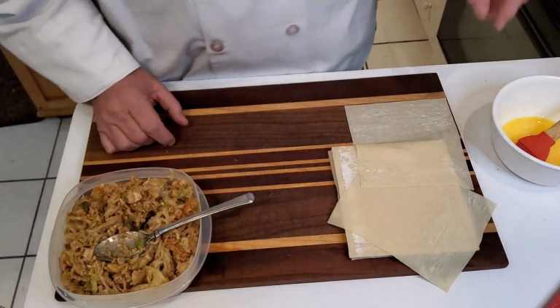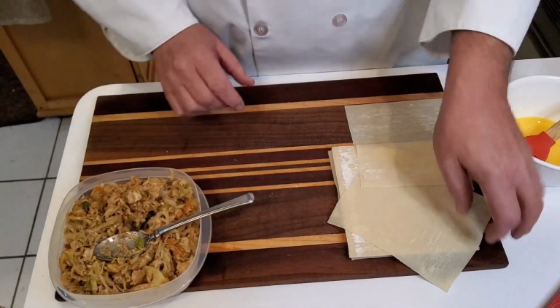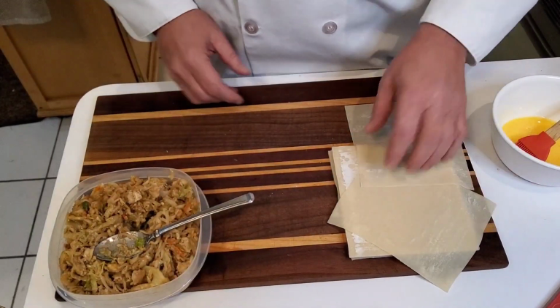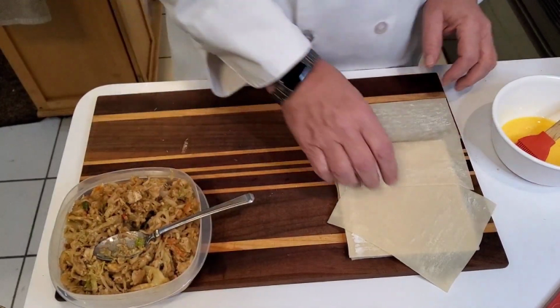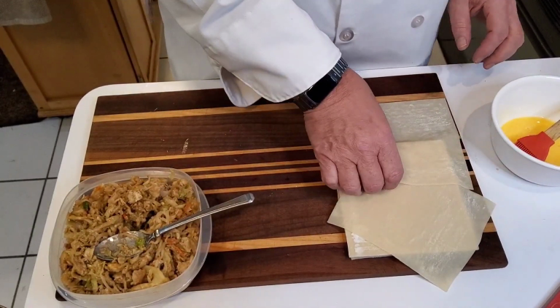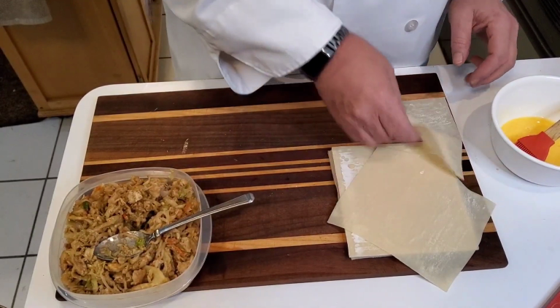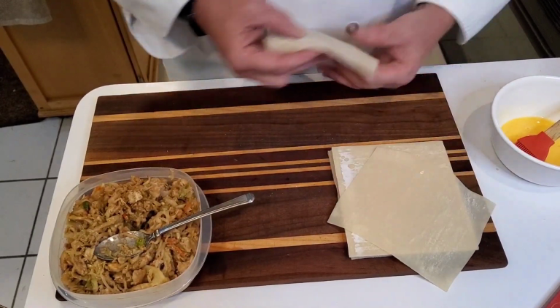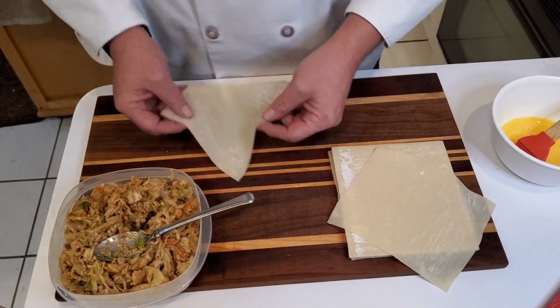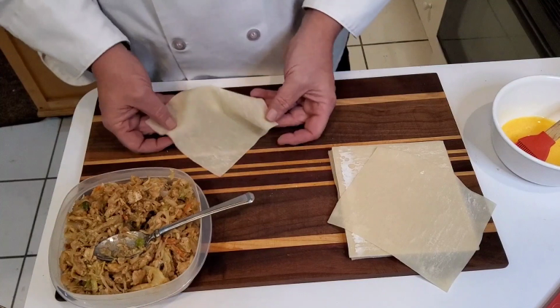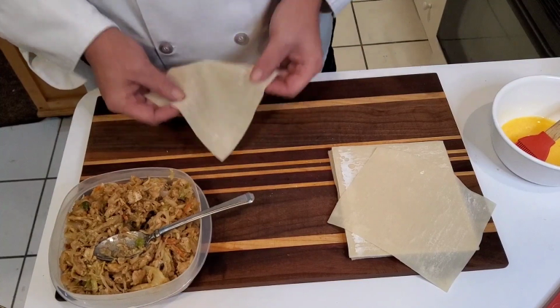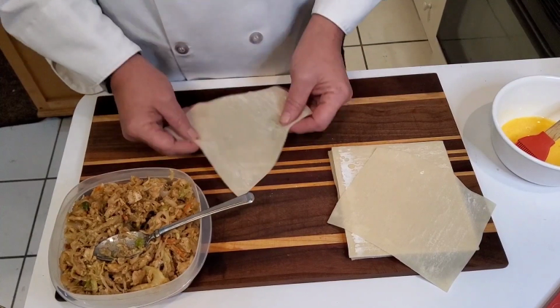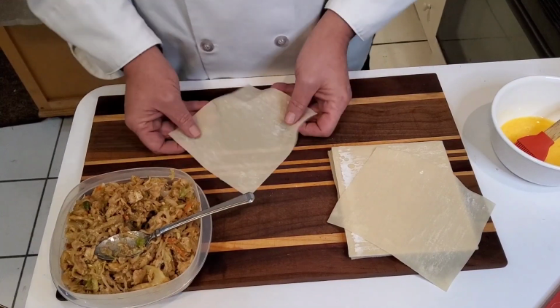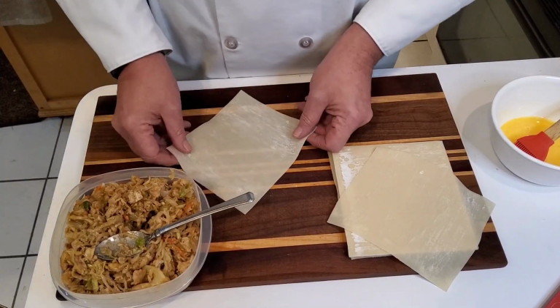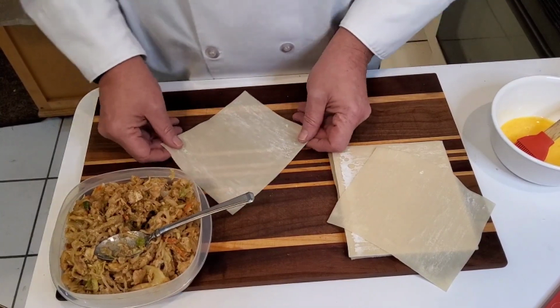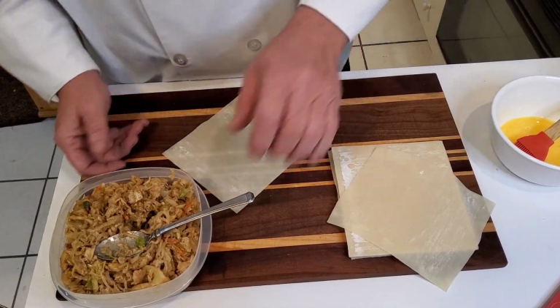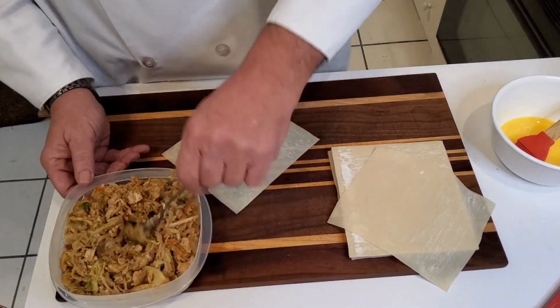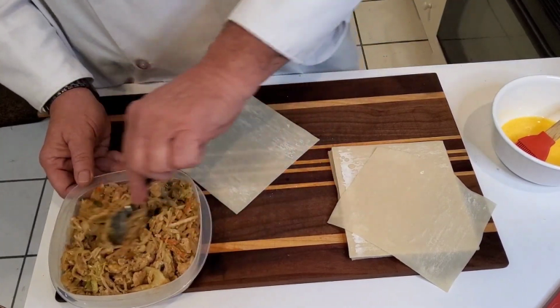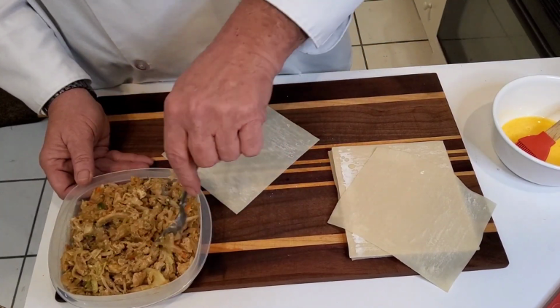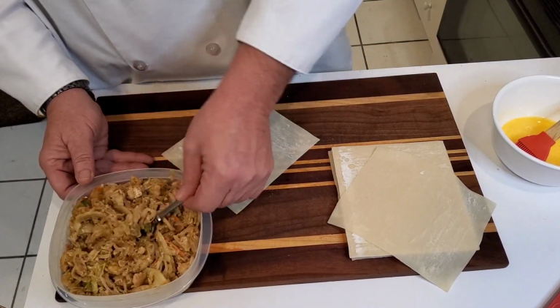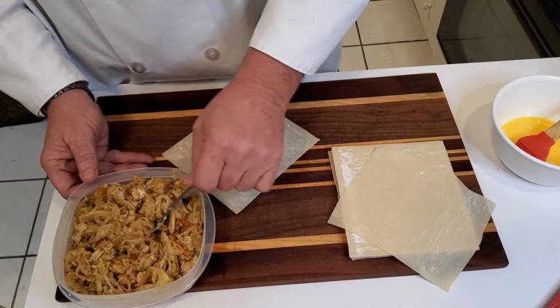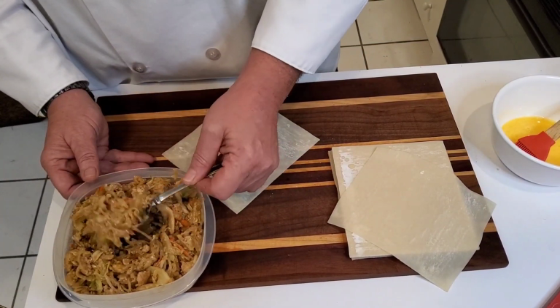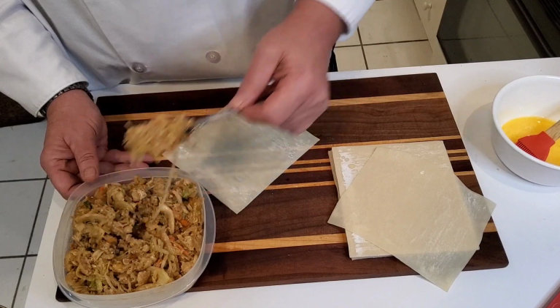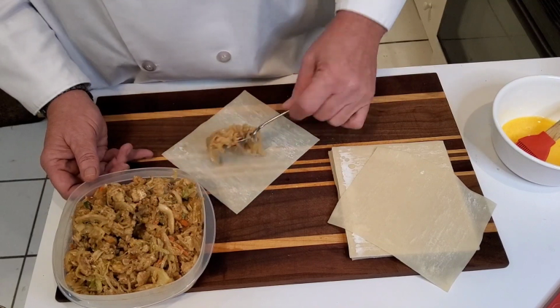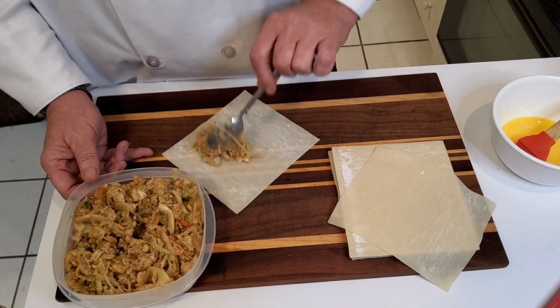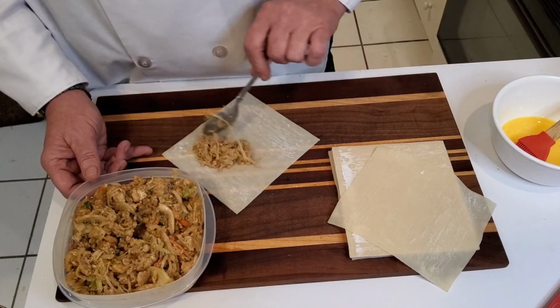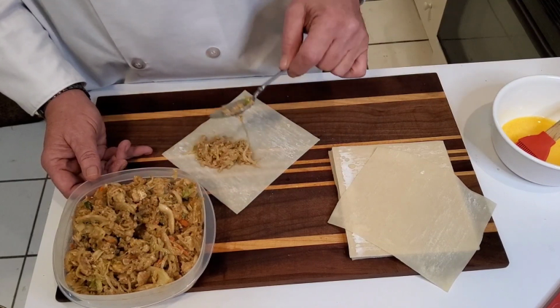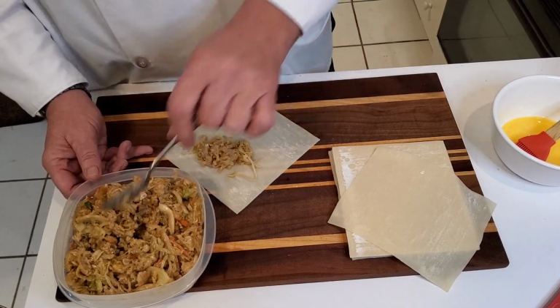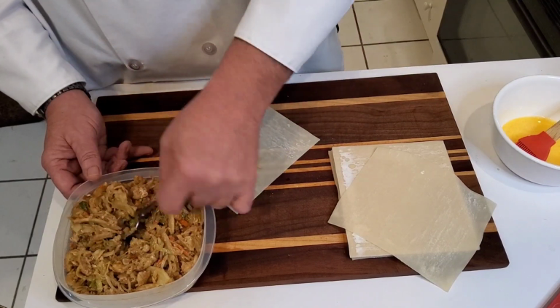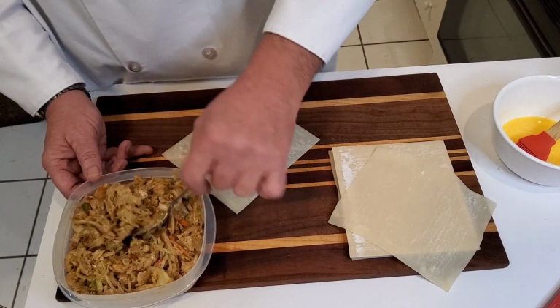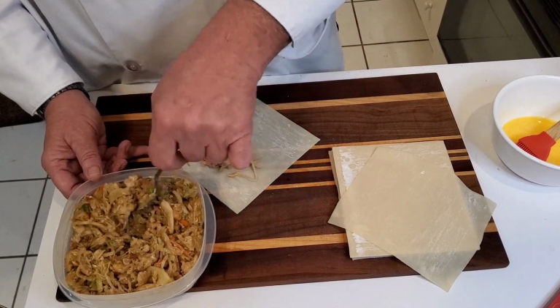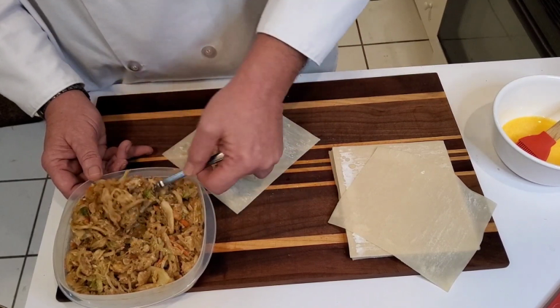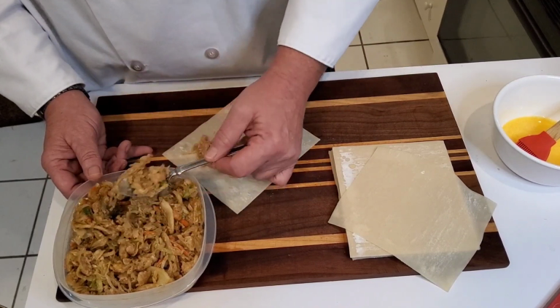We're going to do it again. I'm only going to do about four of these — it's just Mary Ann and myself. We're not going to be a pig, but we'll be eating more of them later on for Sunday. I did make a little bit extra and we'll put them on.